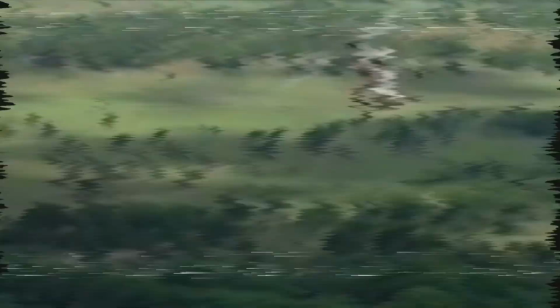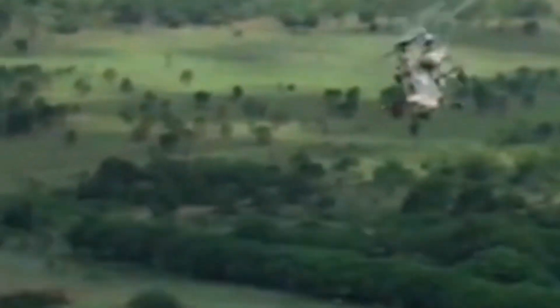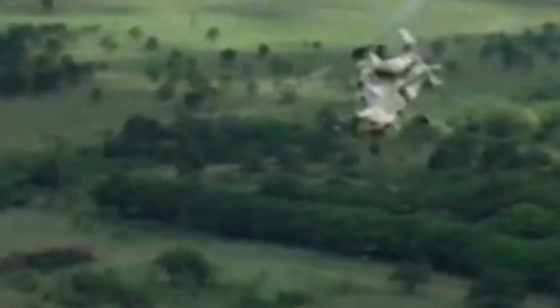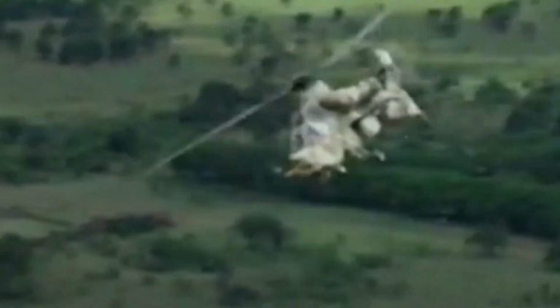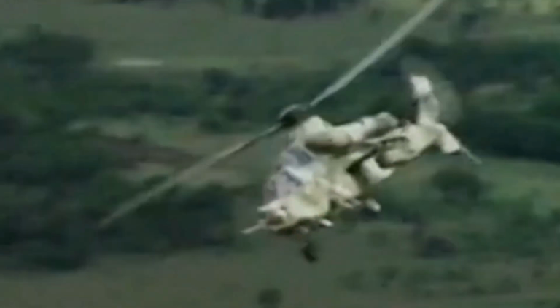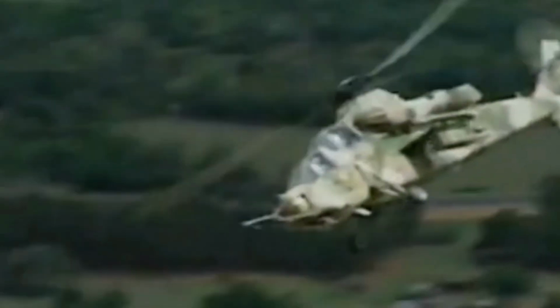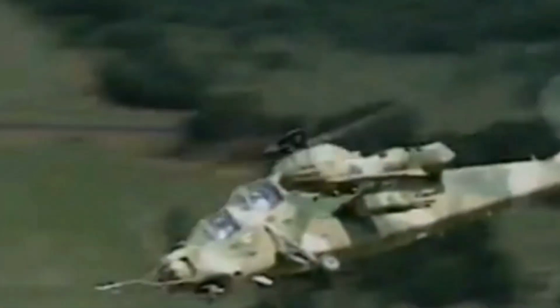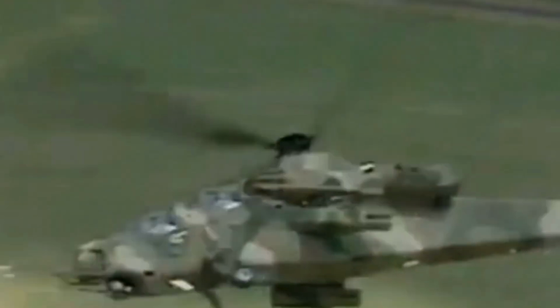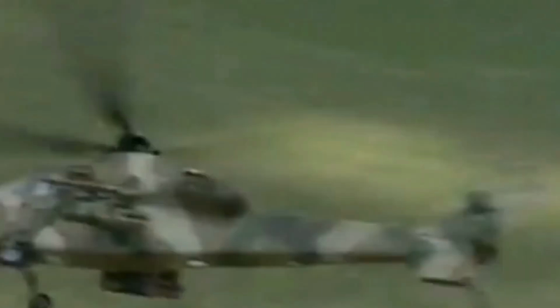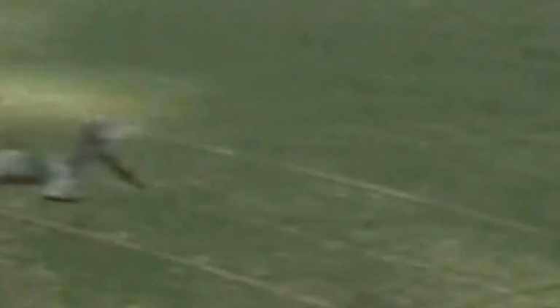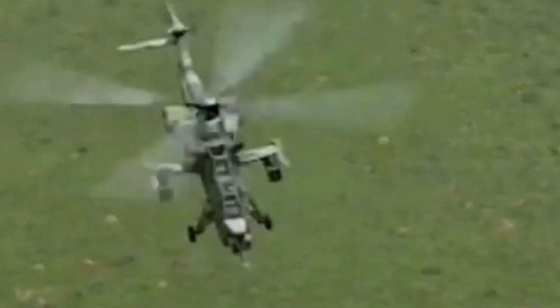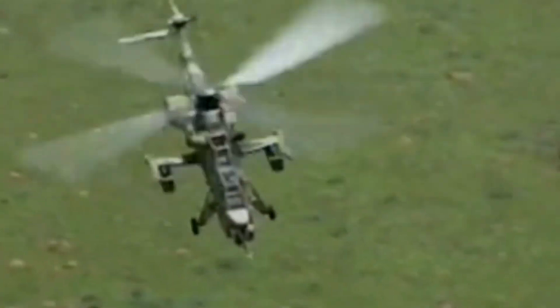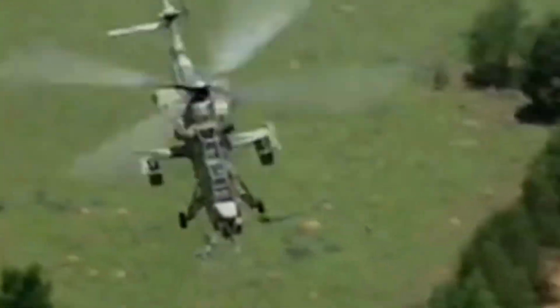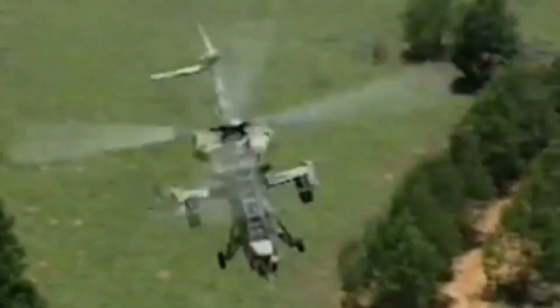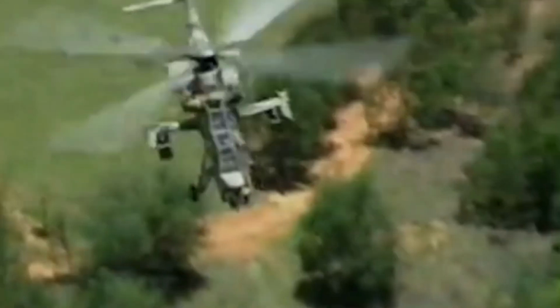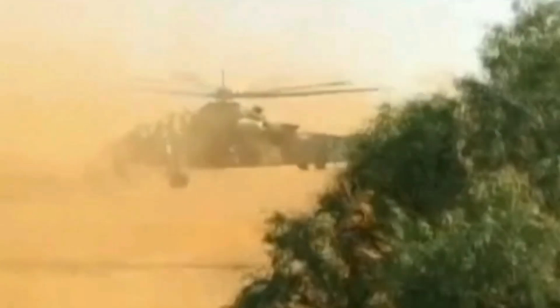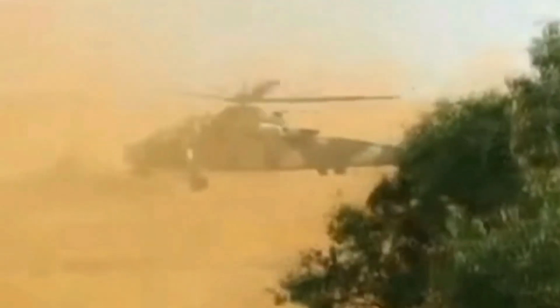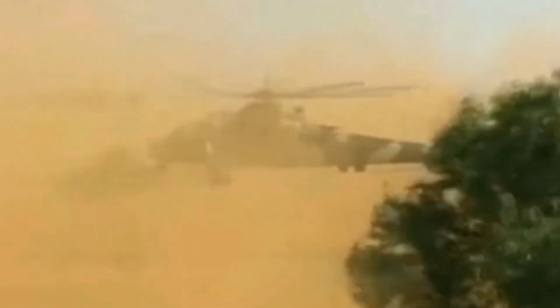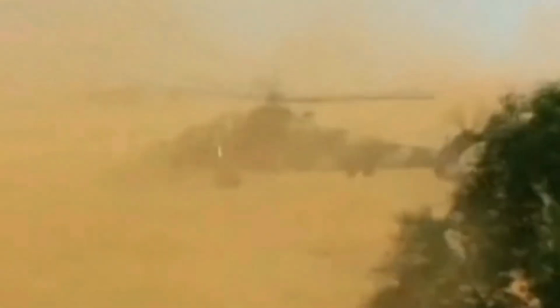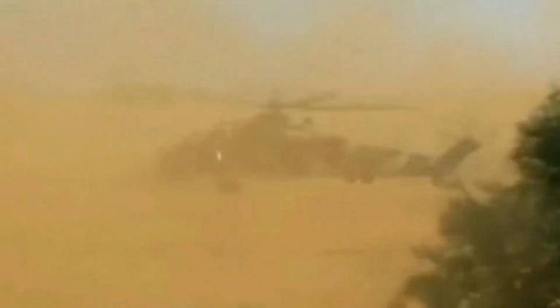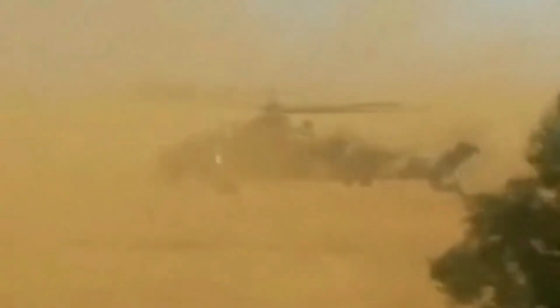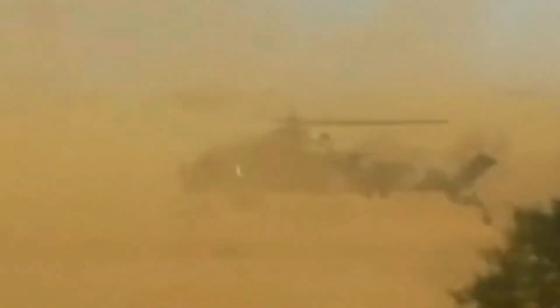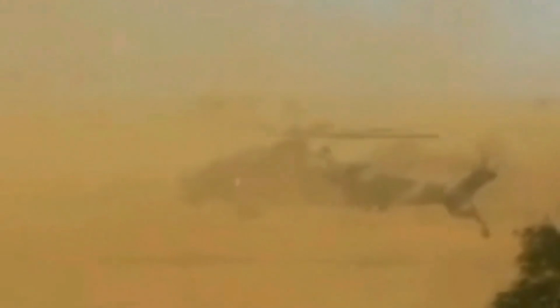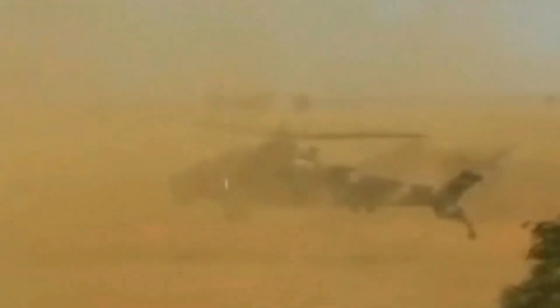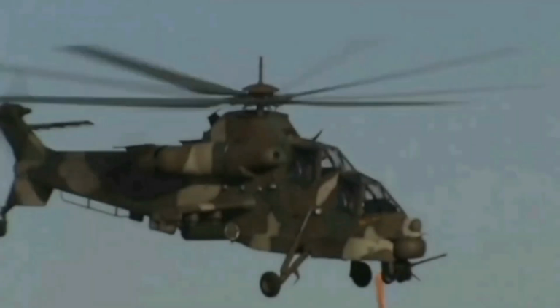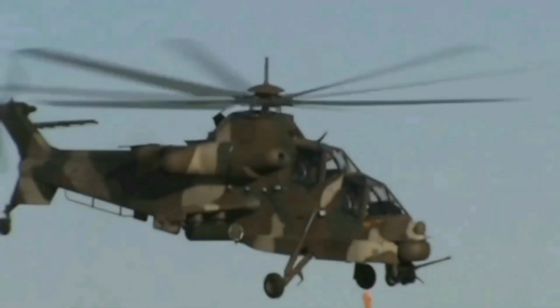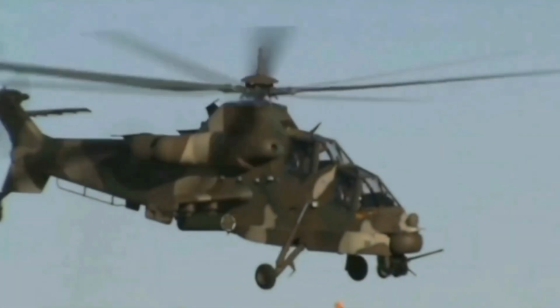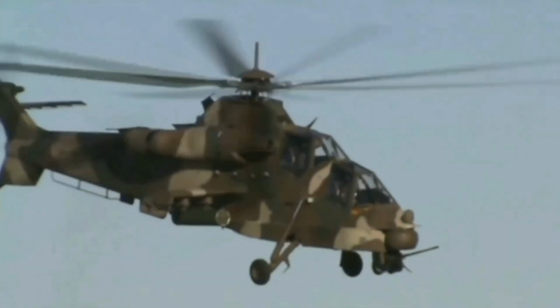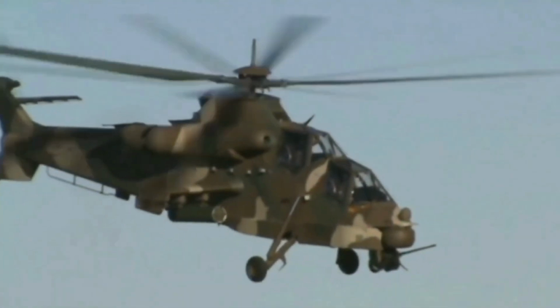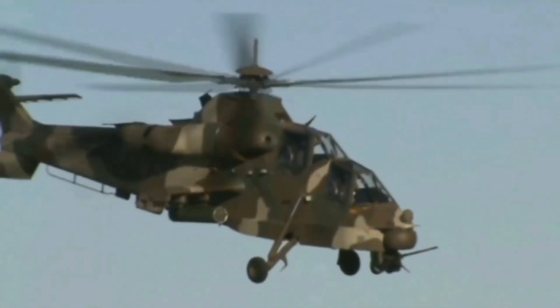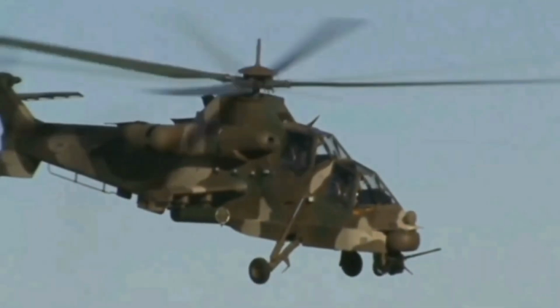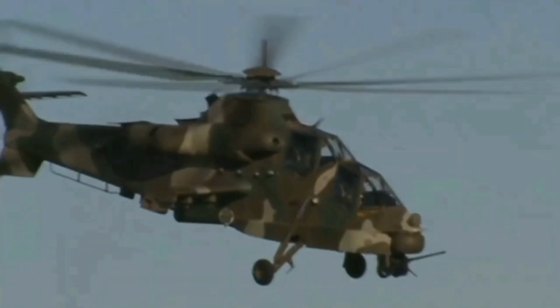The Rooivalk was designed for roles like deep strikes, air defense suppression, and reconnaissance. Its key design principles were avoiding detection, avoiding hits if seen, sustaining flight if hit, and ensuring pilot survival in a crash.